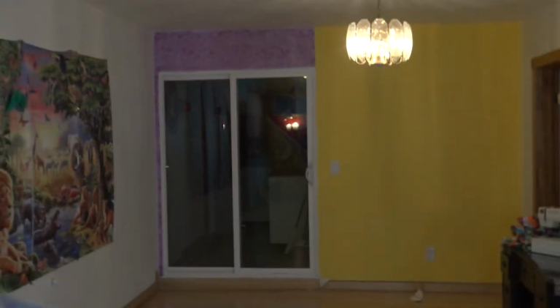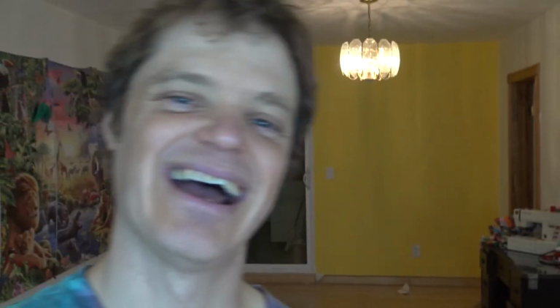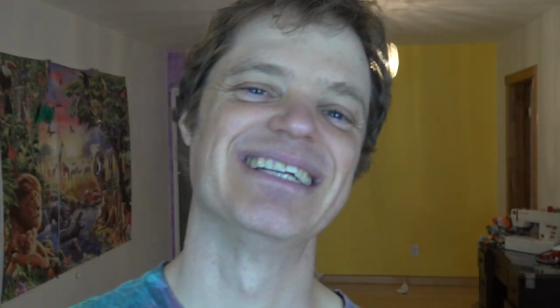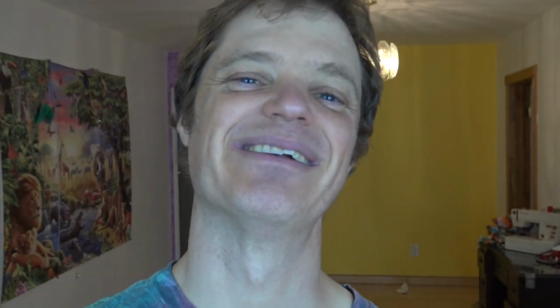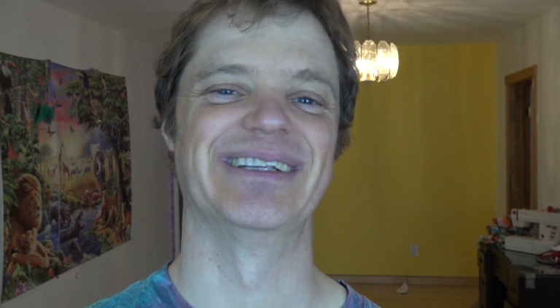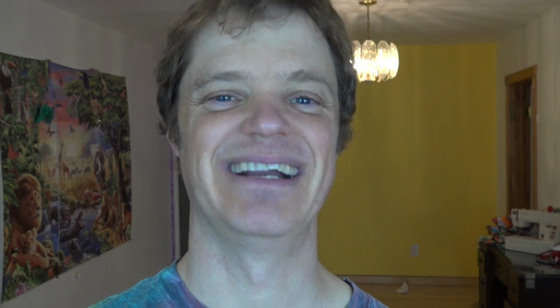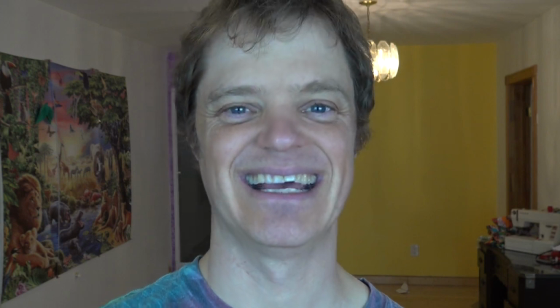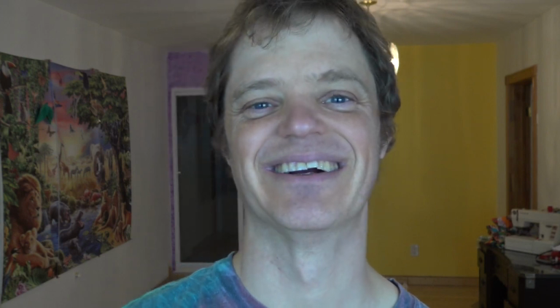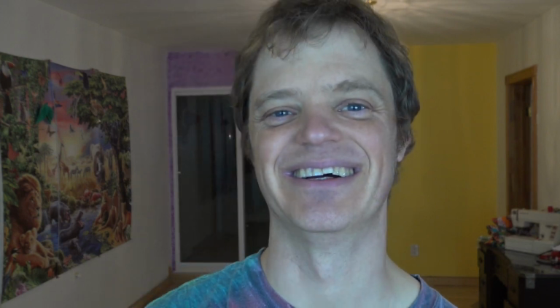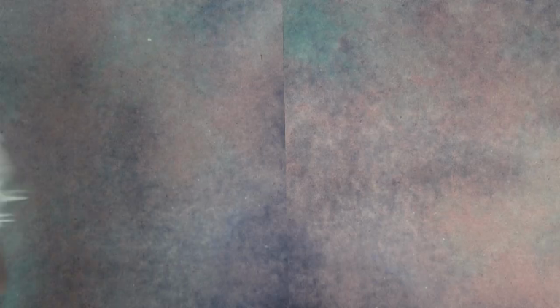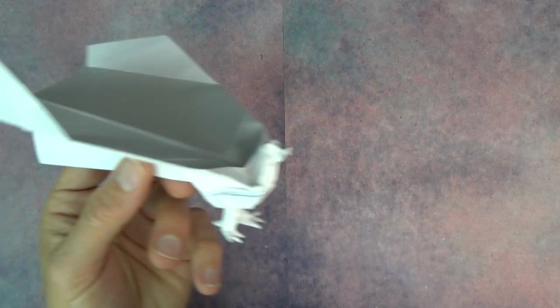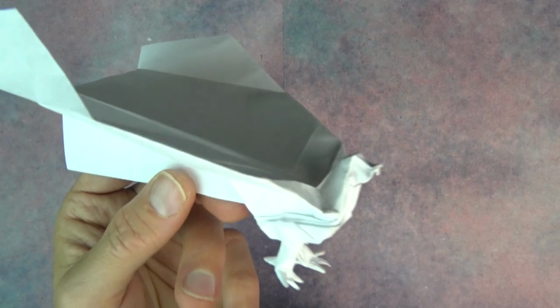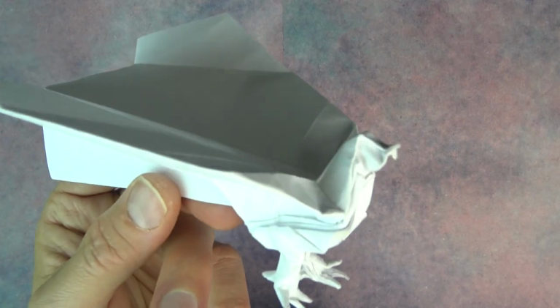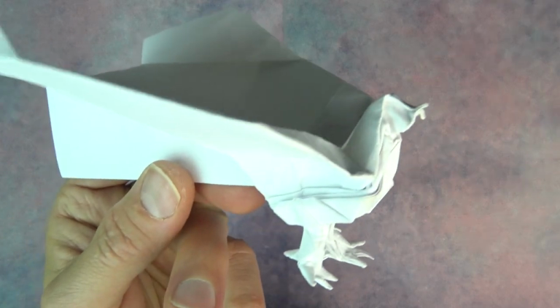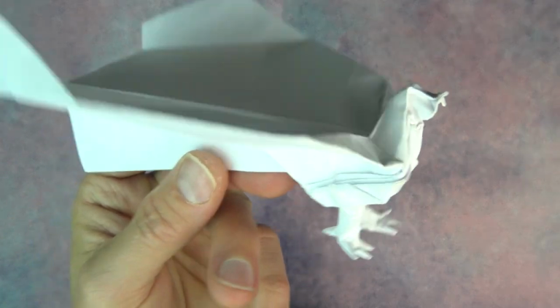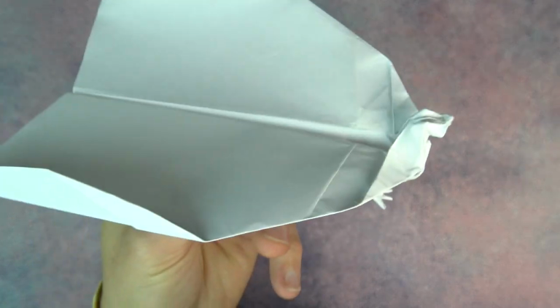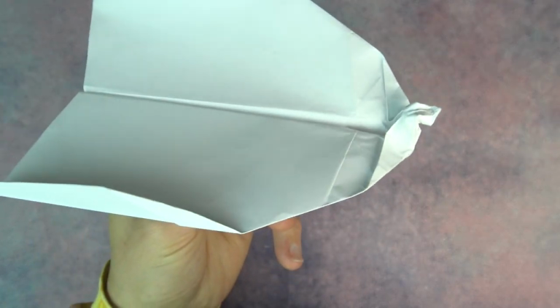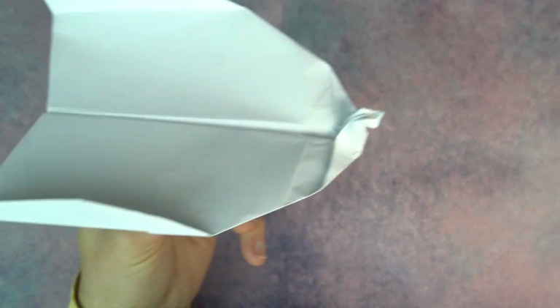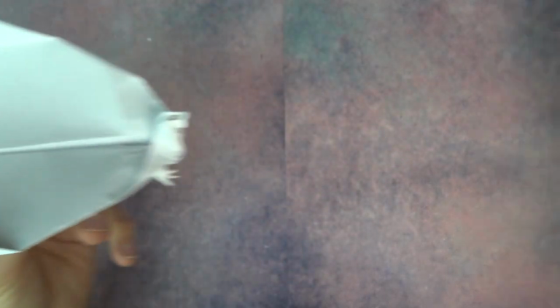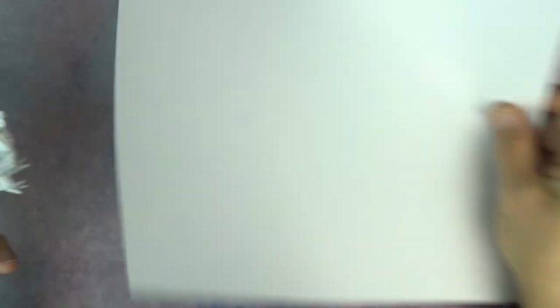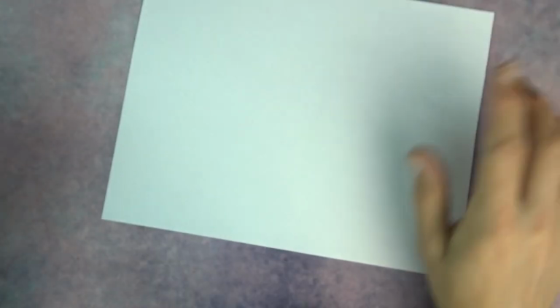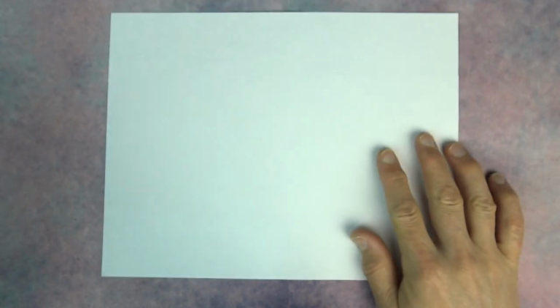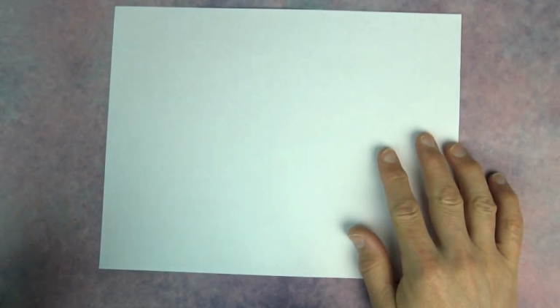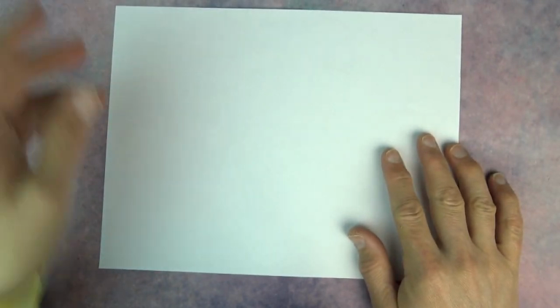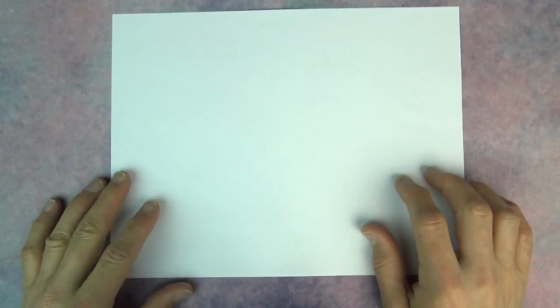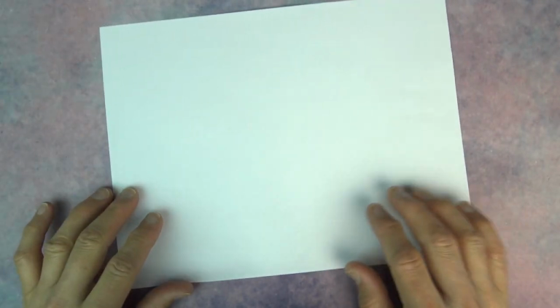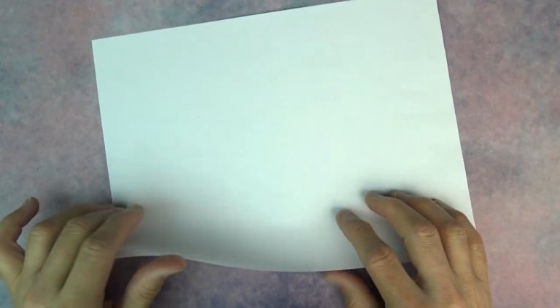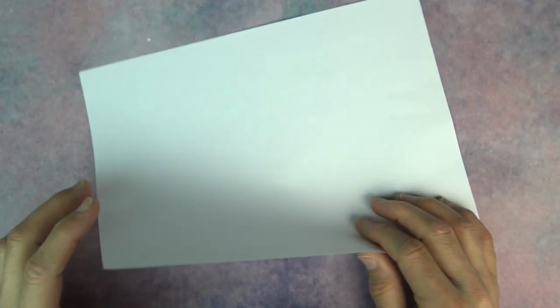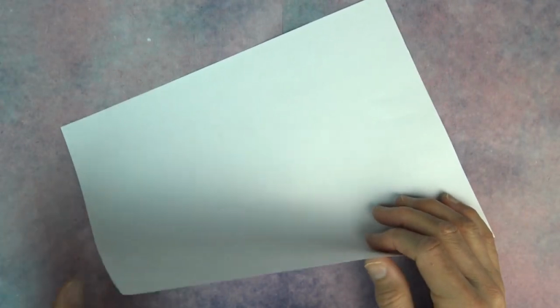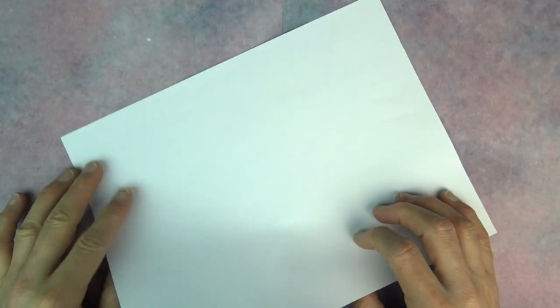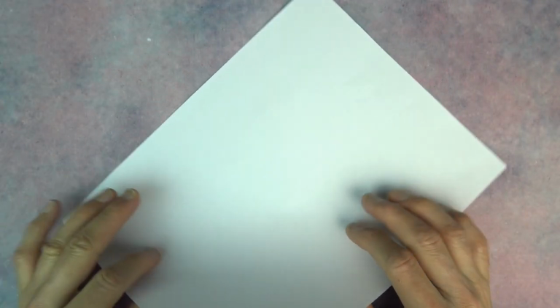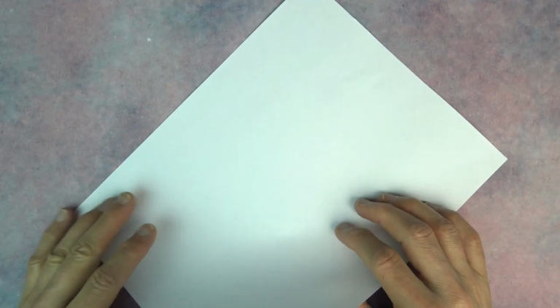And now I'm going to show you how to fold it. Ready, set, here goes. Alright, so for this flying chicken, I'm going to use an ordinary sheet of printer paper. You can also use A4, but I'm using 8½ by 11.